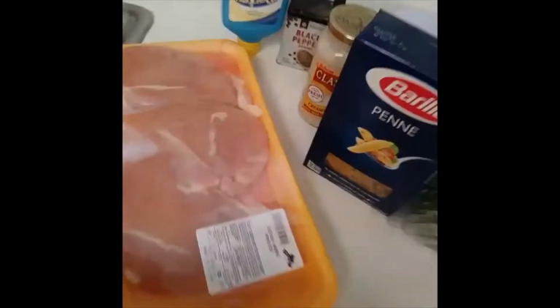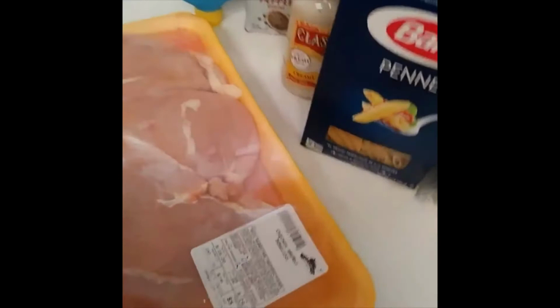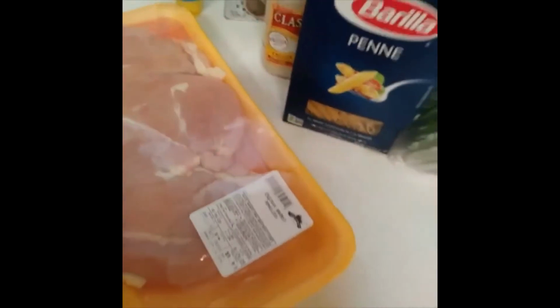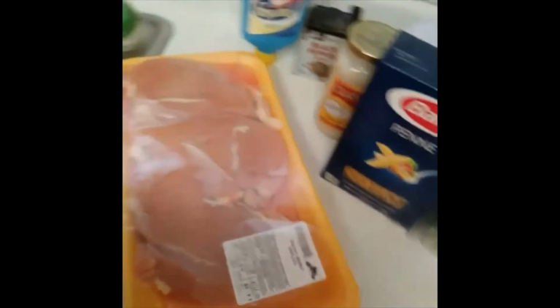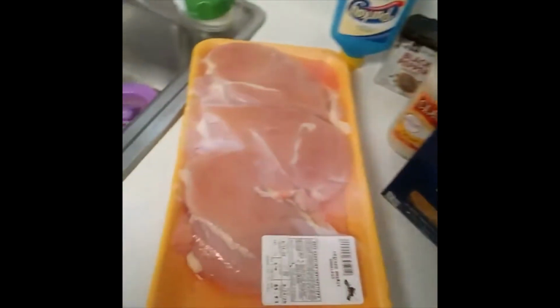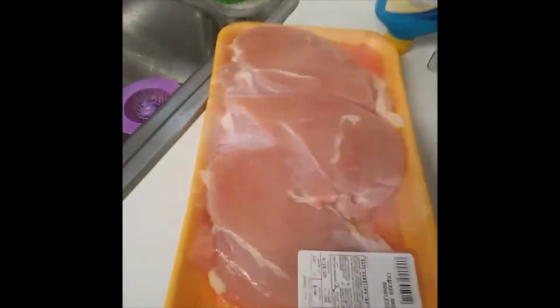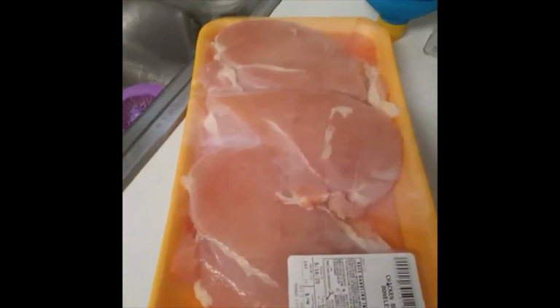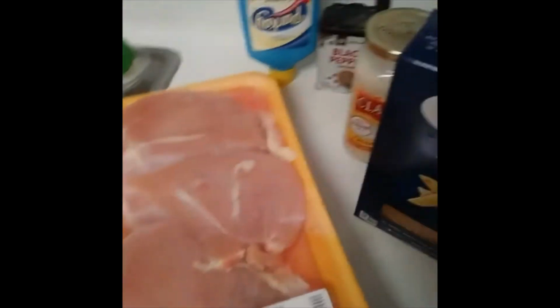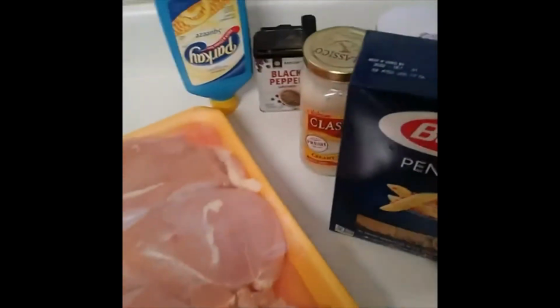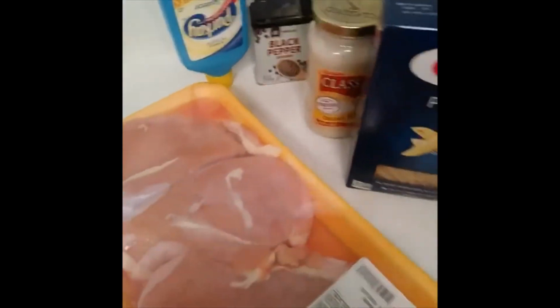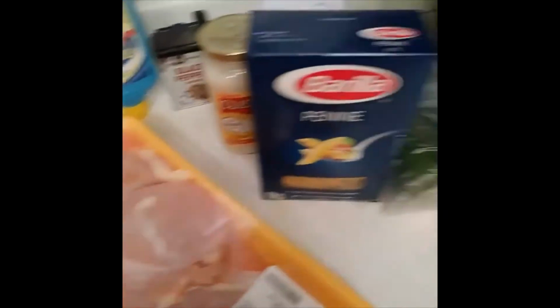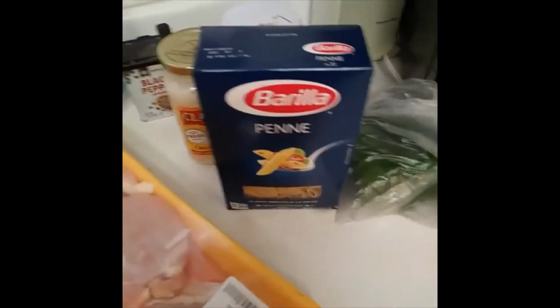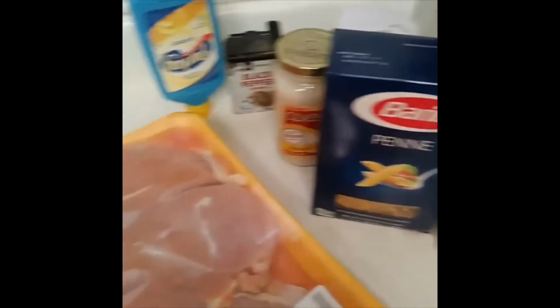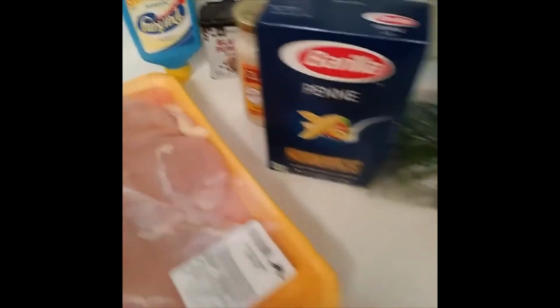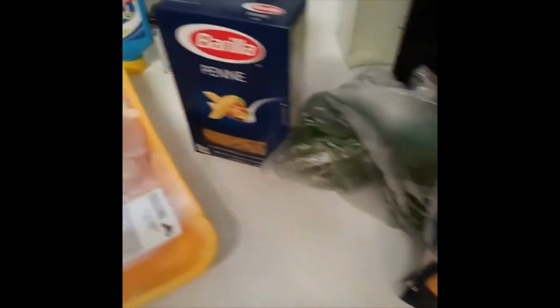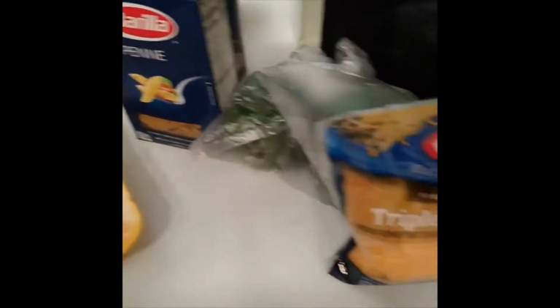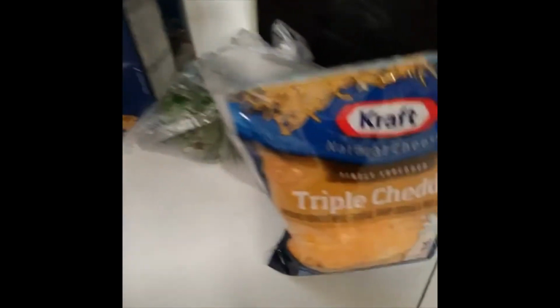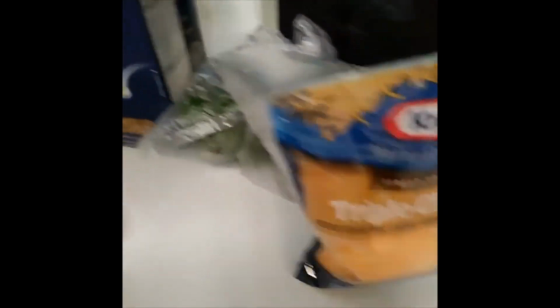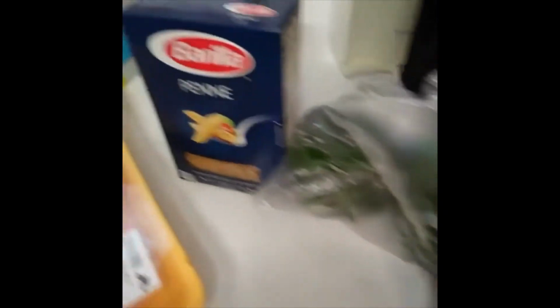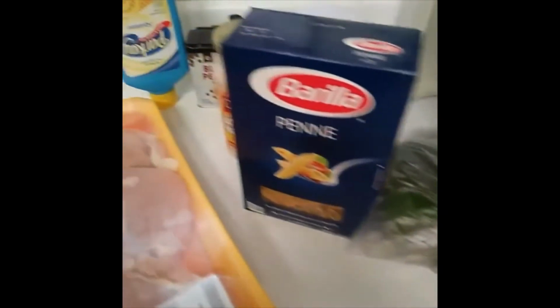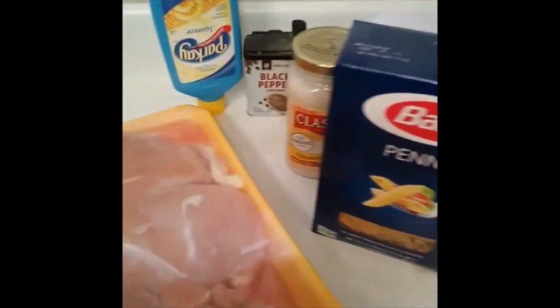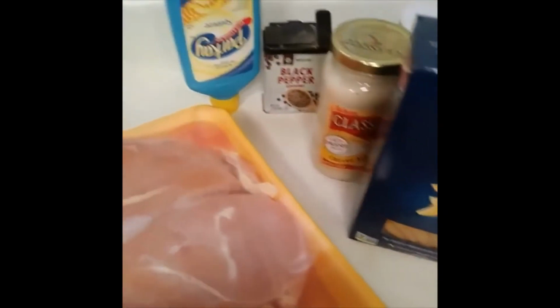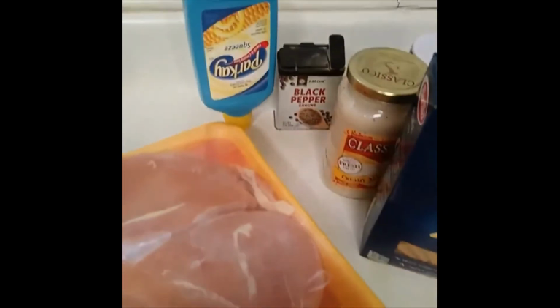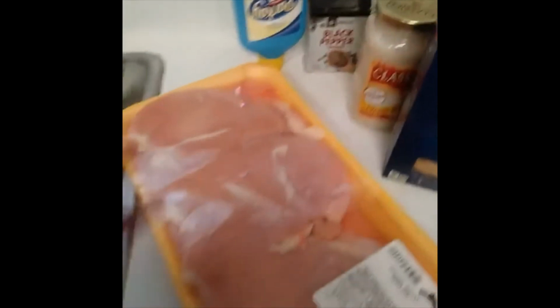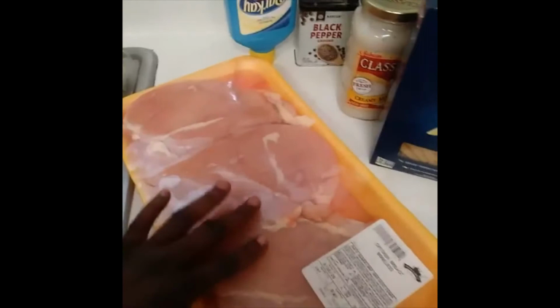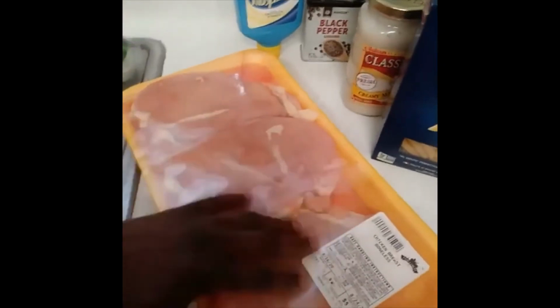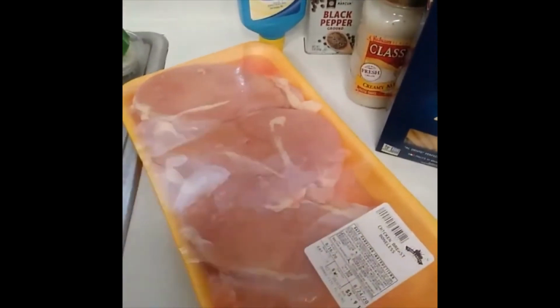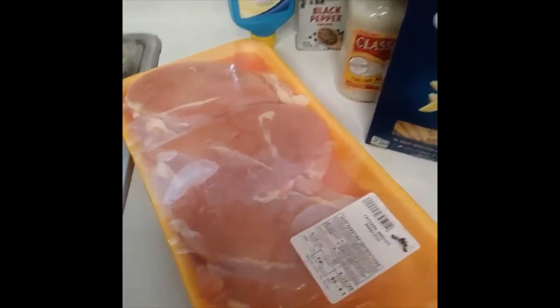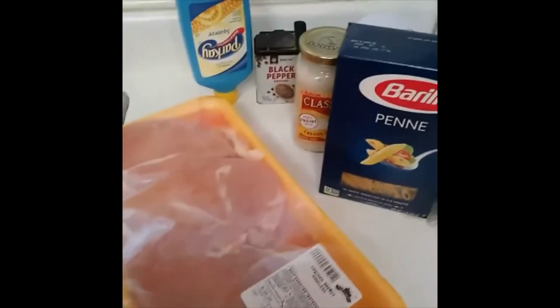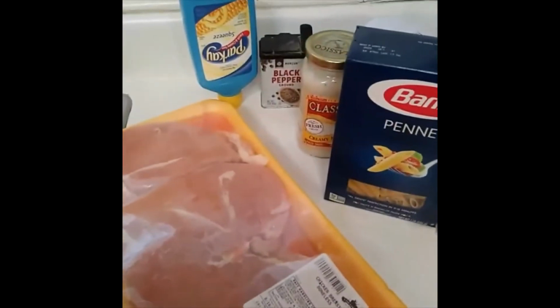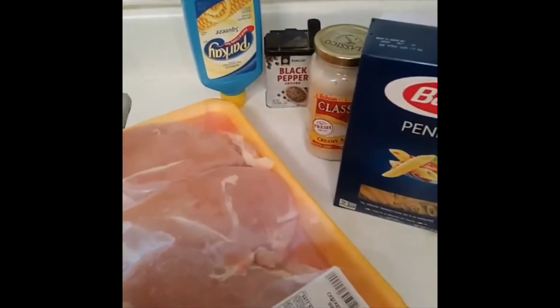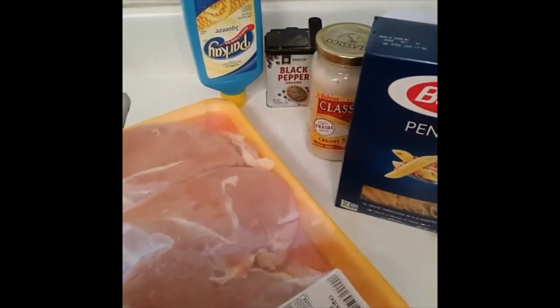Hey guys, day in our time. We're going to have some chicken breasts and I'm going to cut up and make some chicken Alfredo. So here are the ingredients that we are going to use and I'm going to slice this up and put it in the fry pan. So let's go.